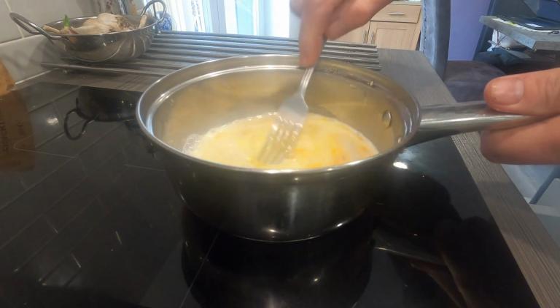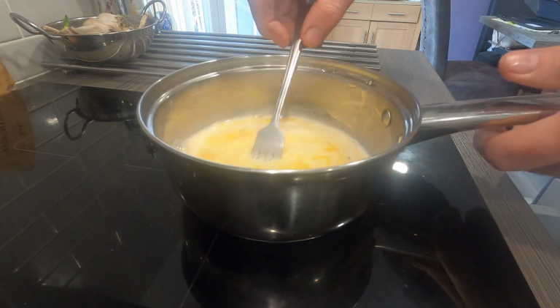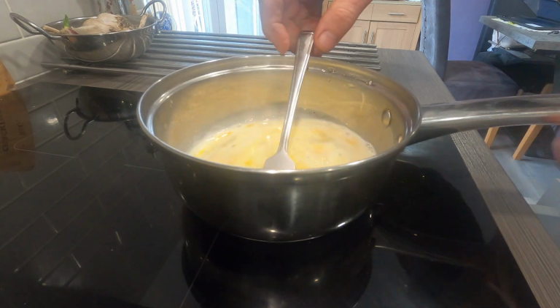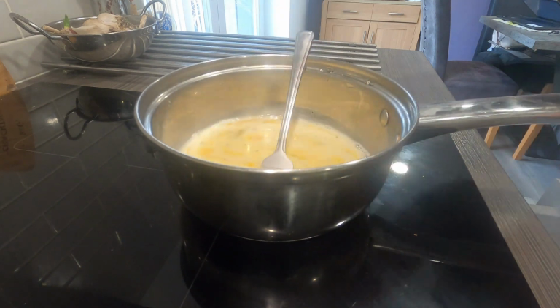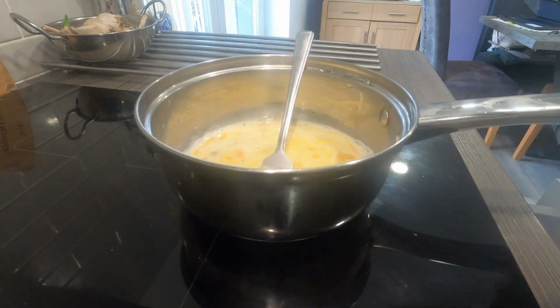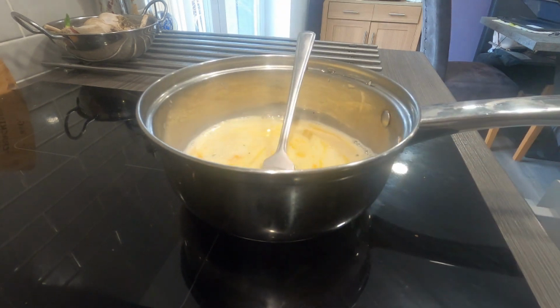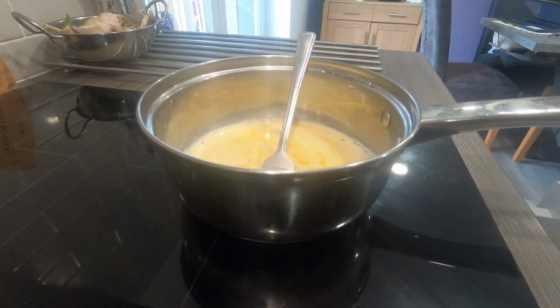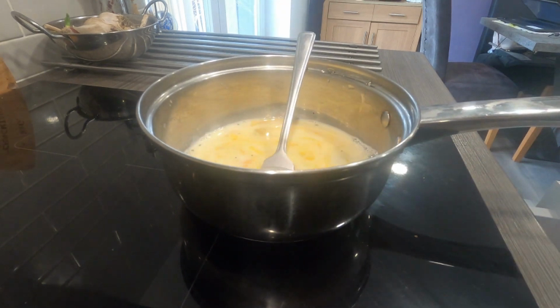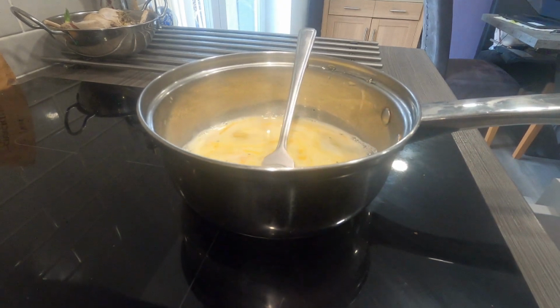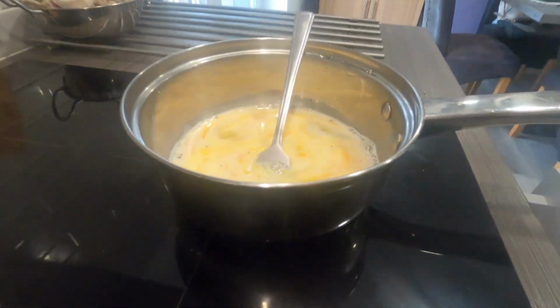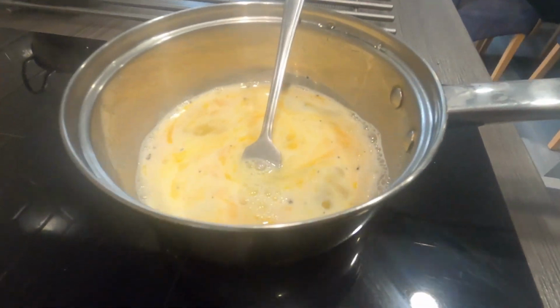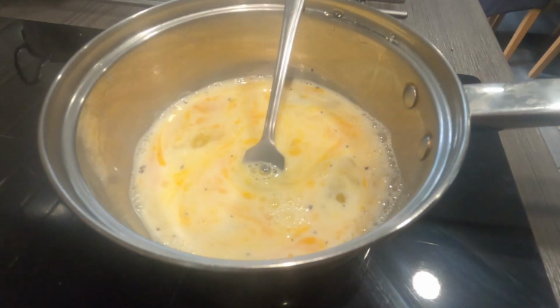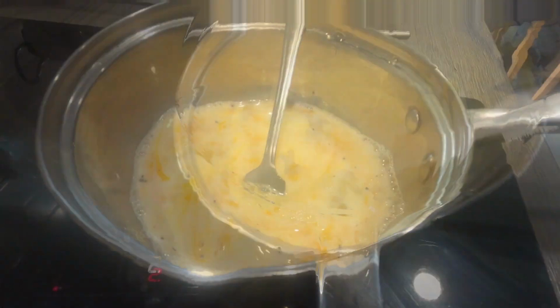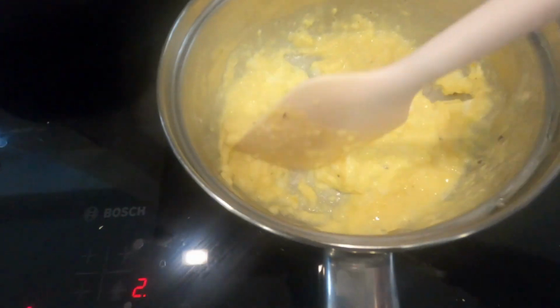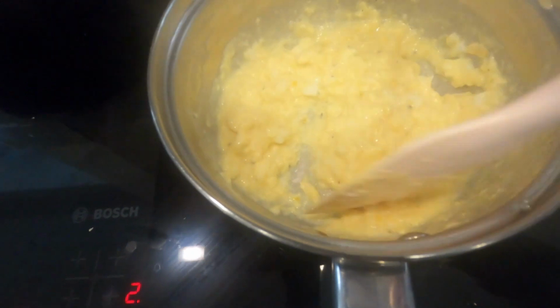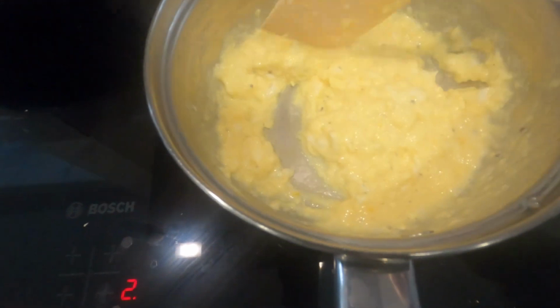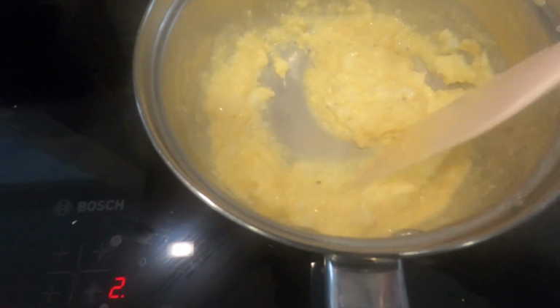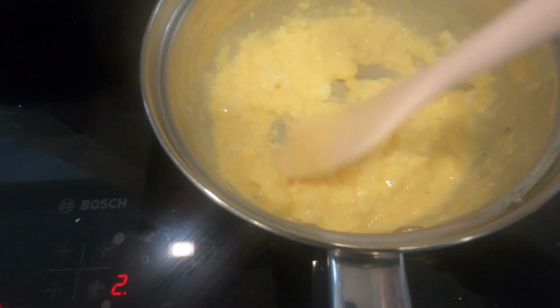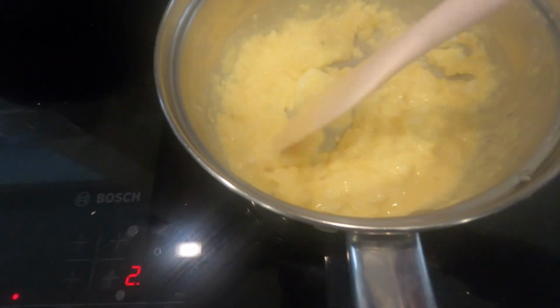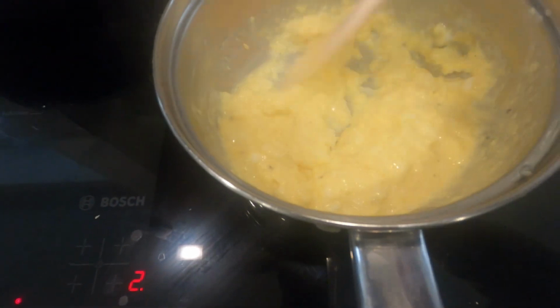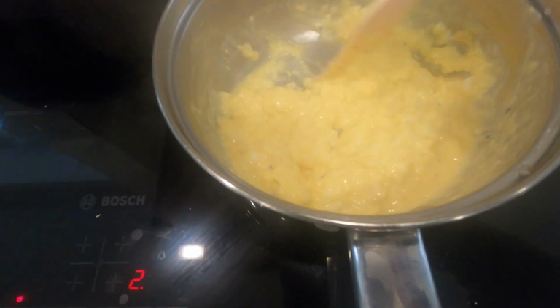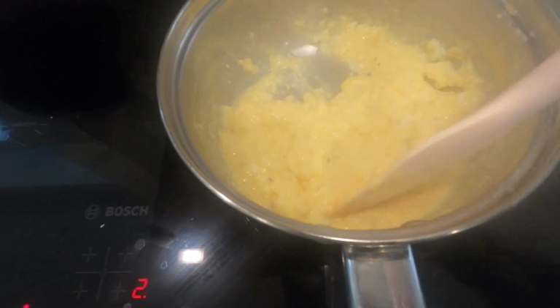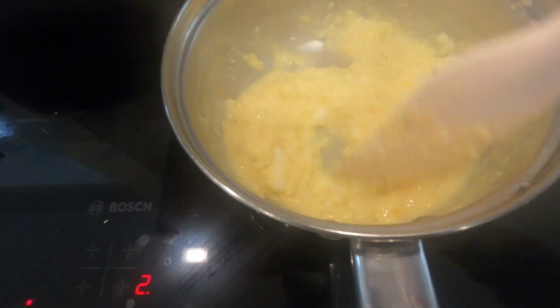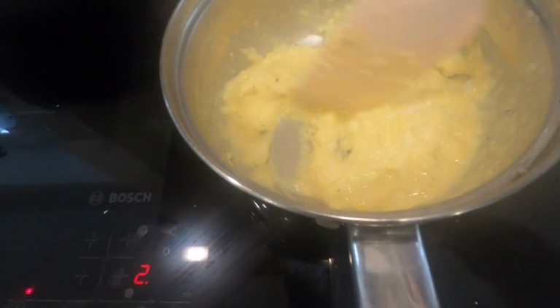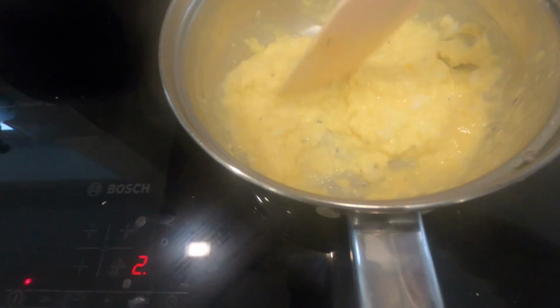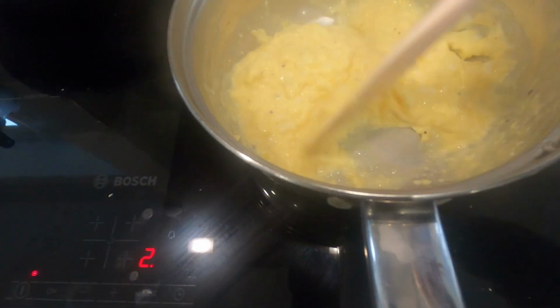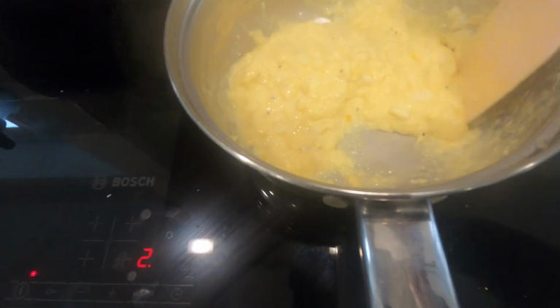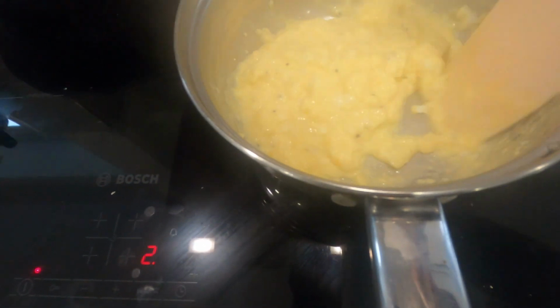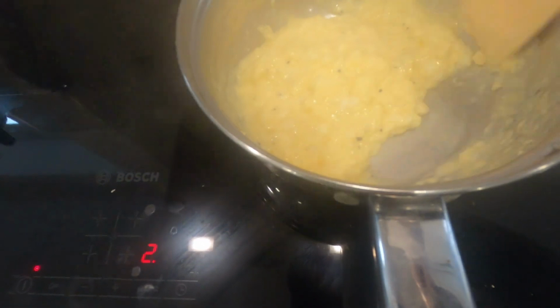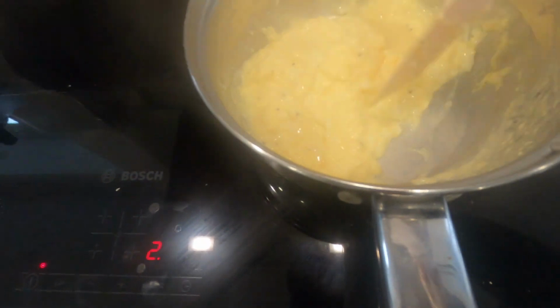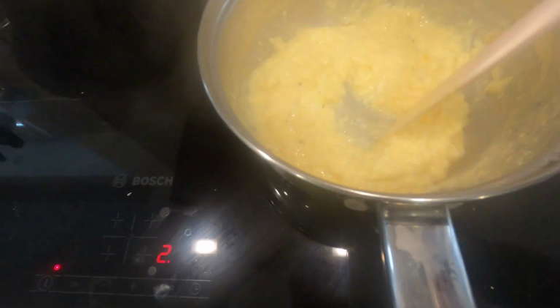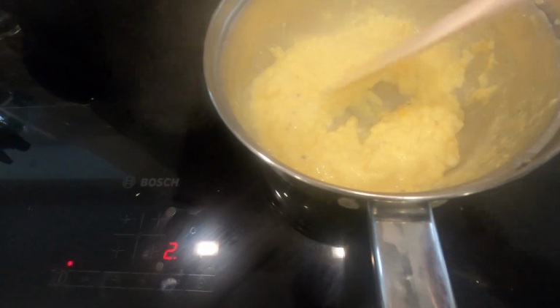We'll let that cook down now, get the scramble on the go. The eggs are starting to fluff up nicely. We'll just keep that going a few more minutes and that should be ready.